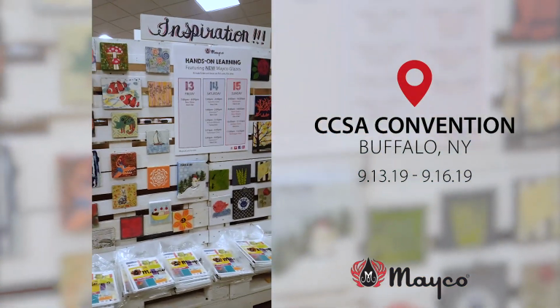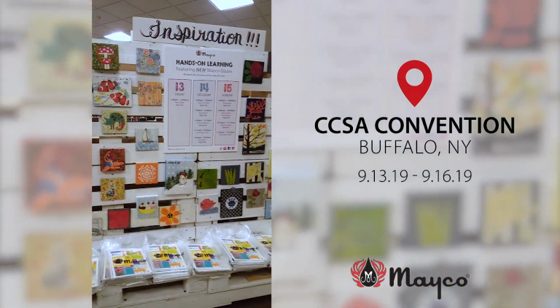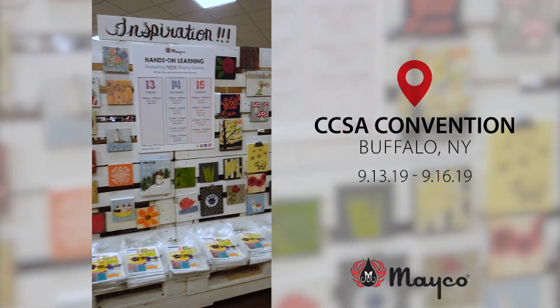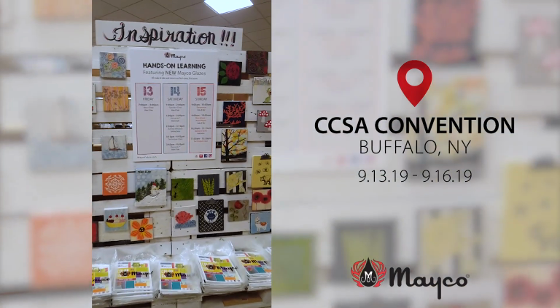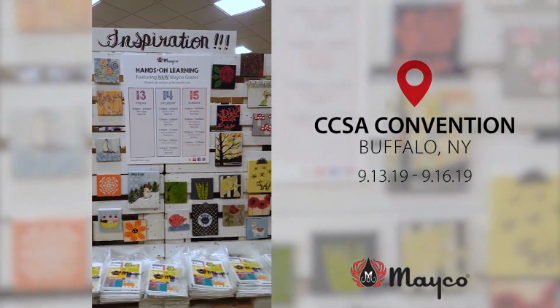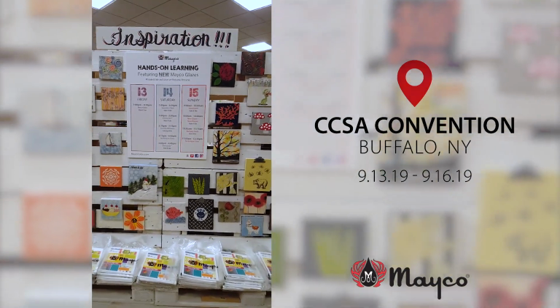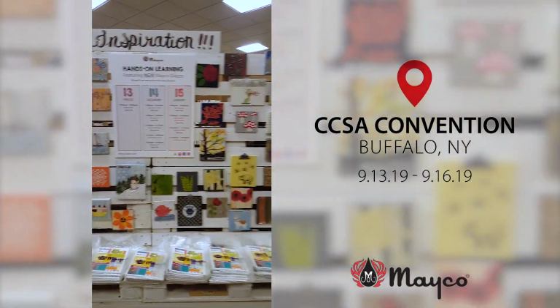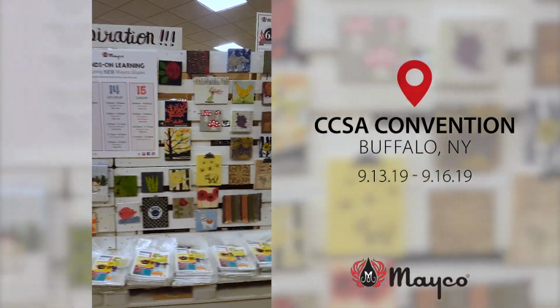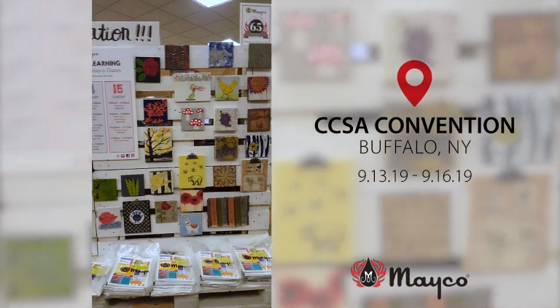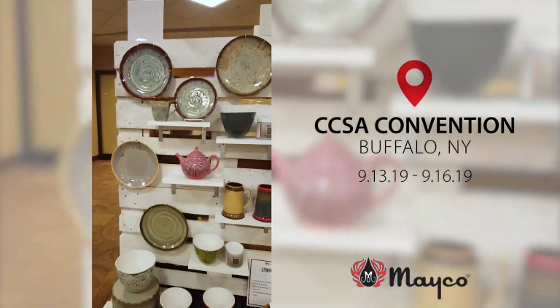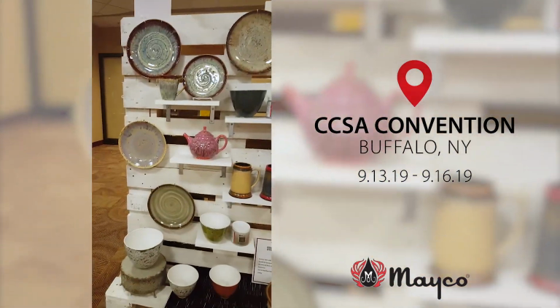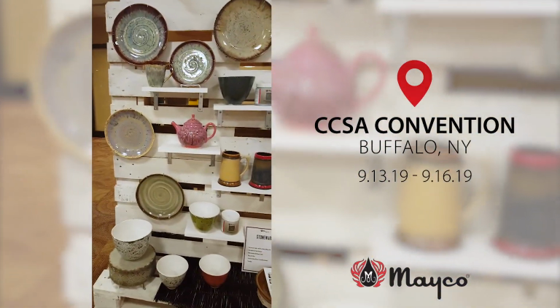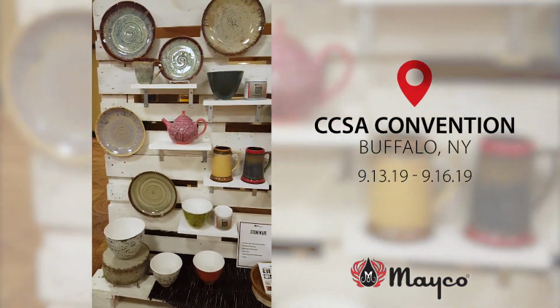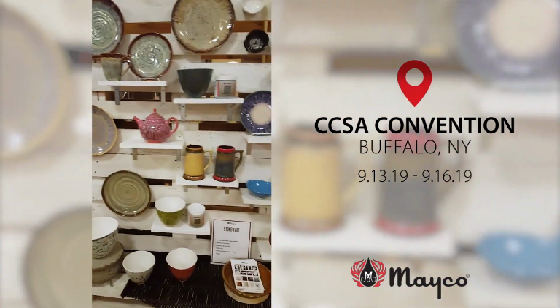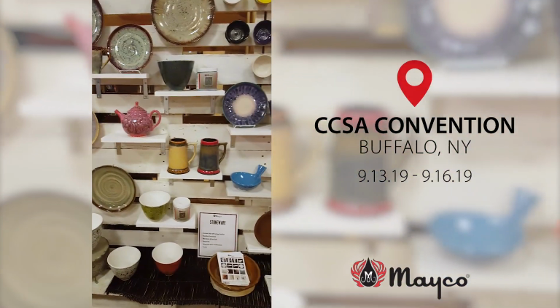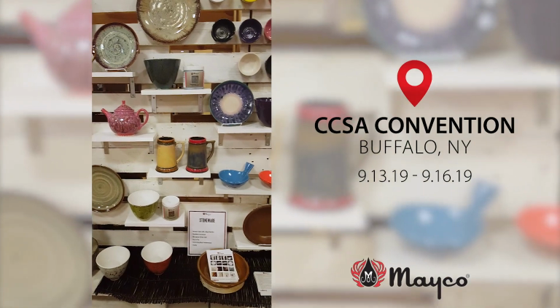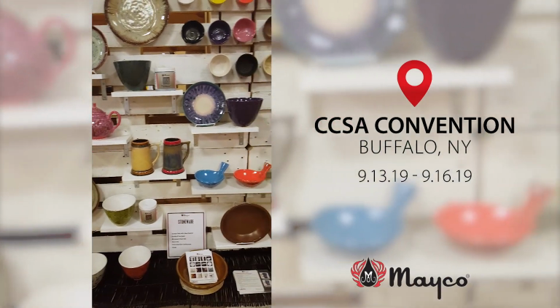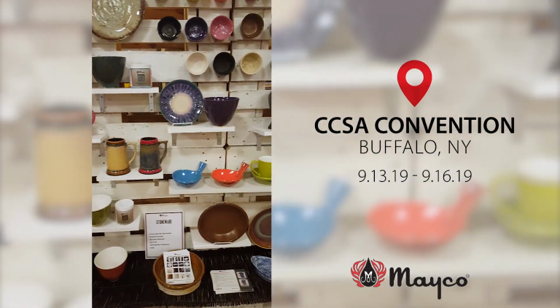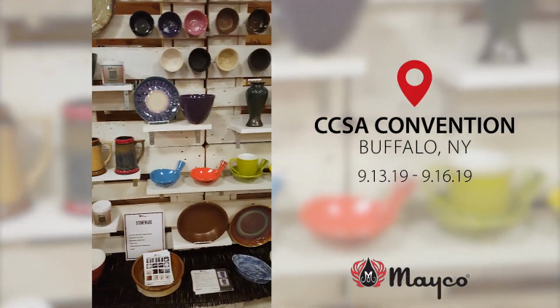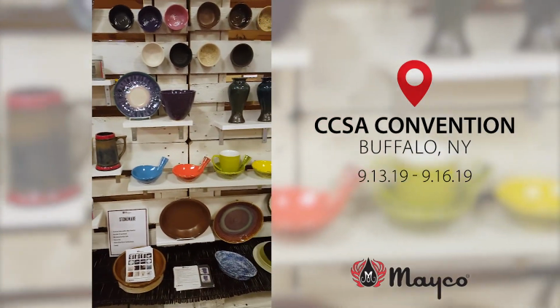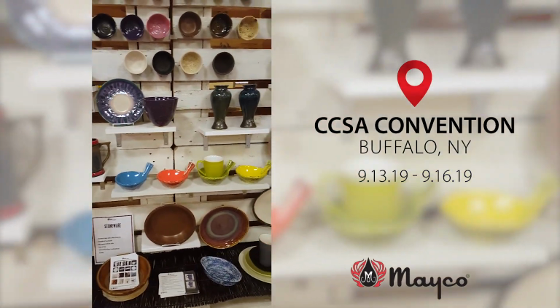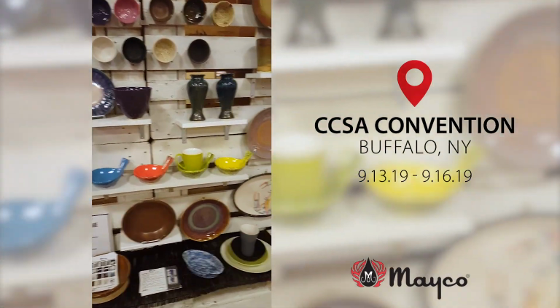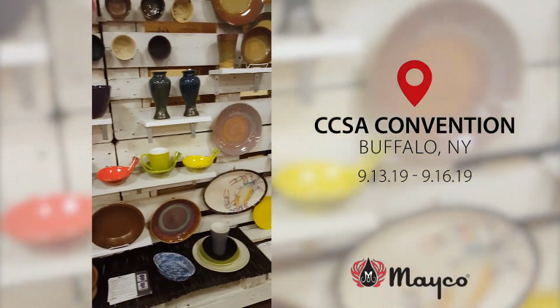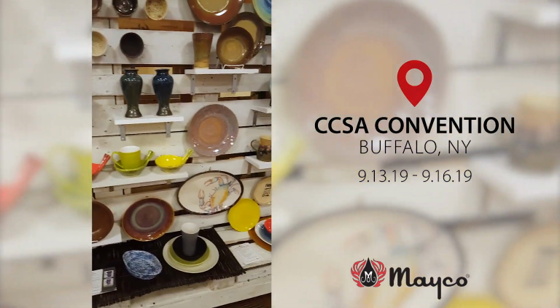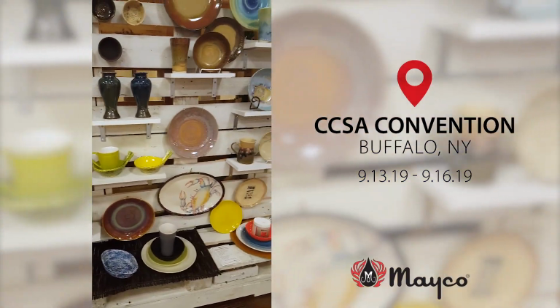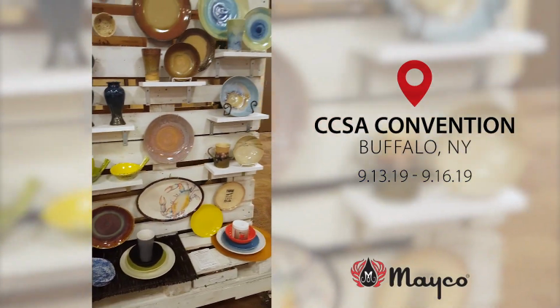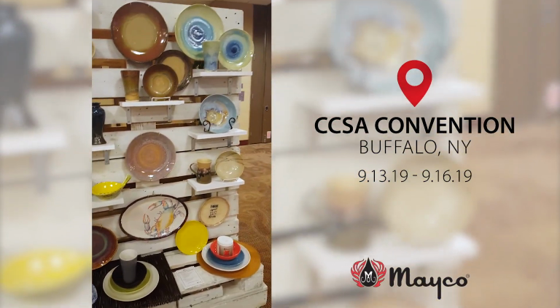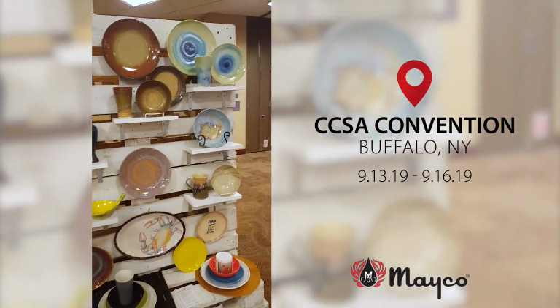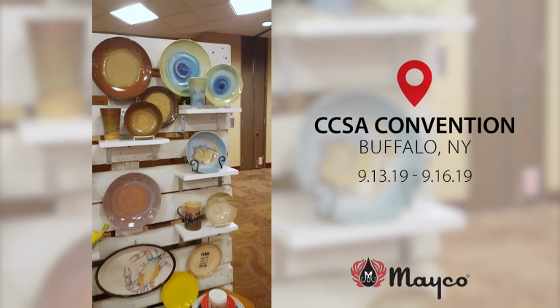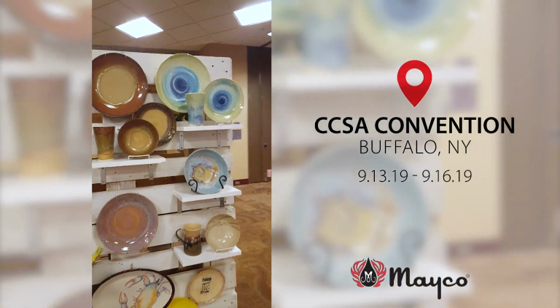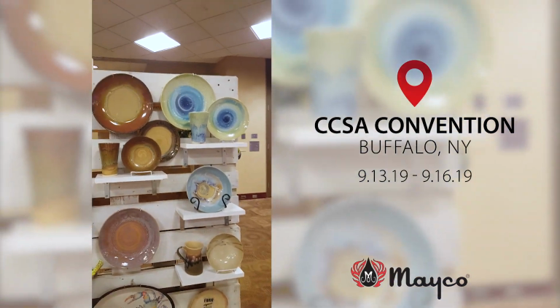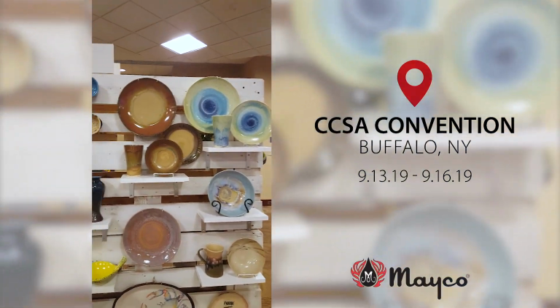This is our inspiration wall. We also have a huge stoneware display. Mako is so unique in that we offer stoneware, and not everybody else does. It's something really unique to us.